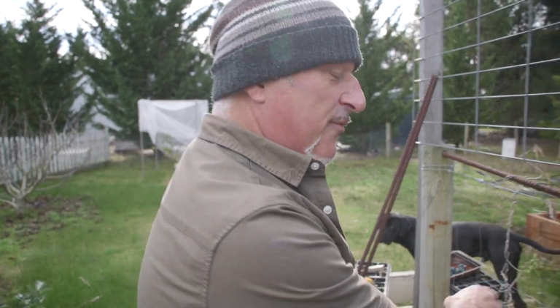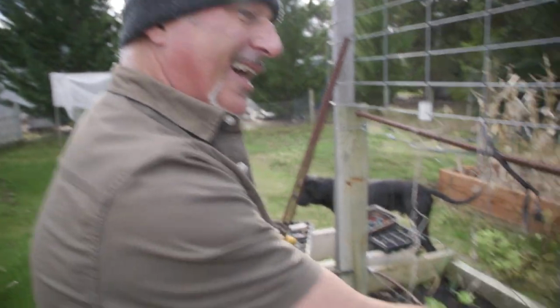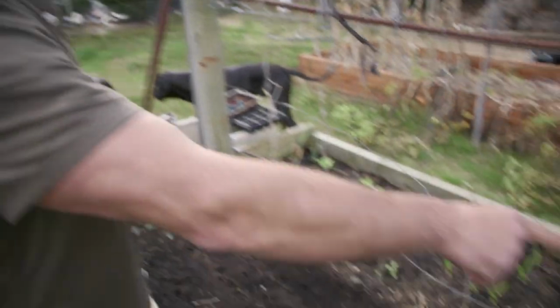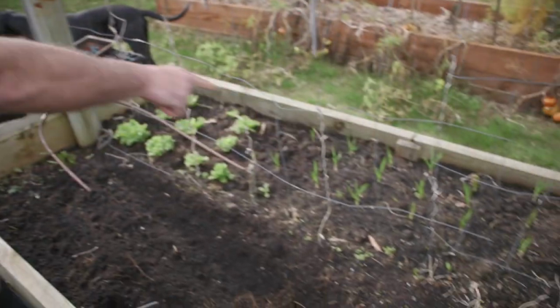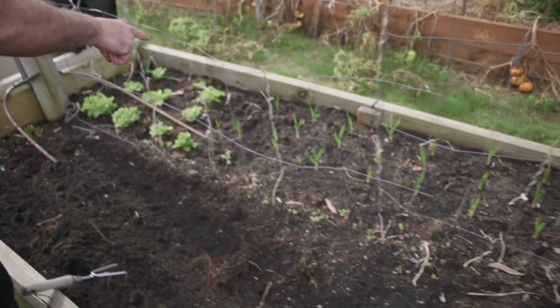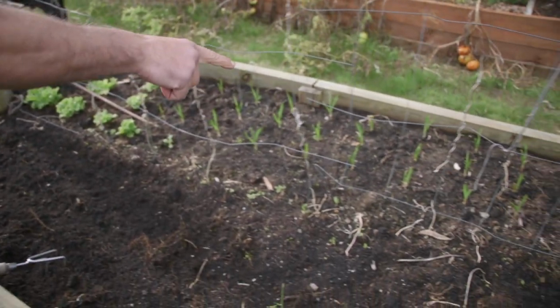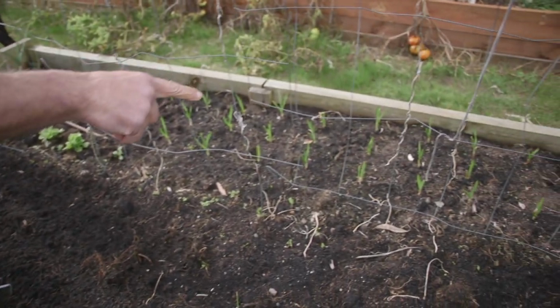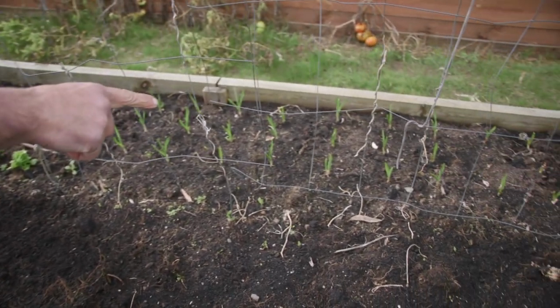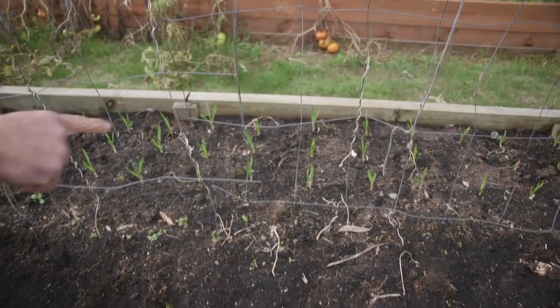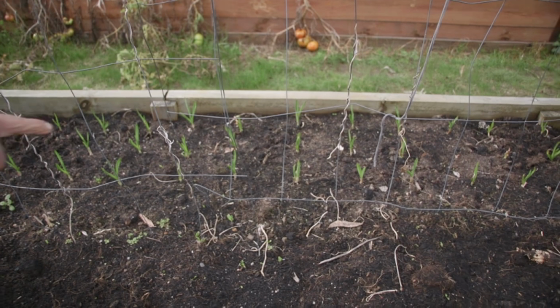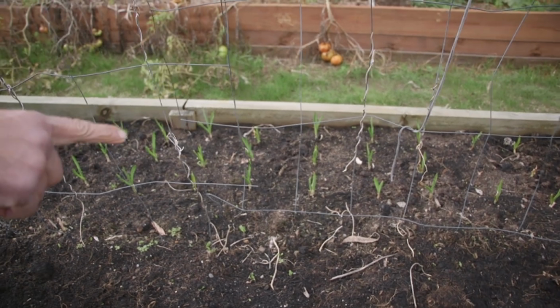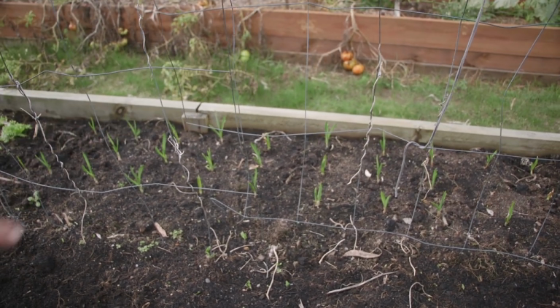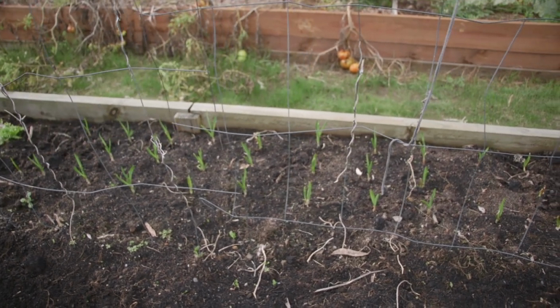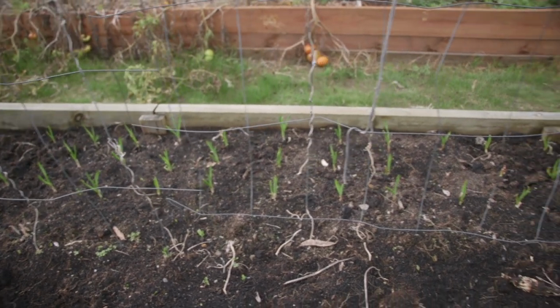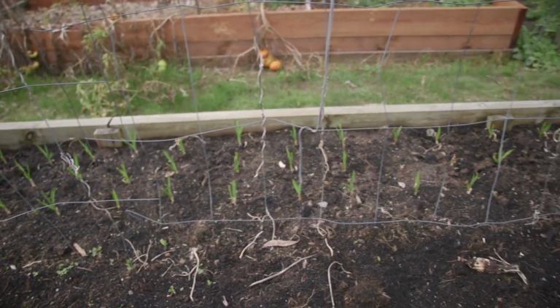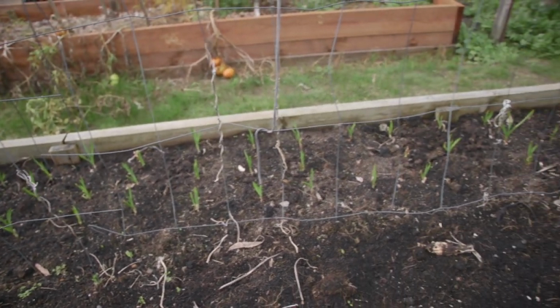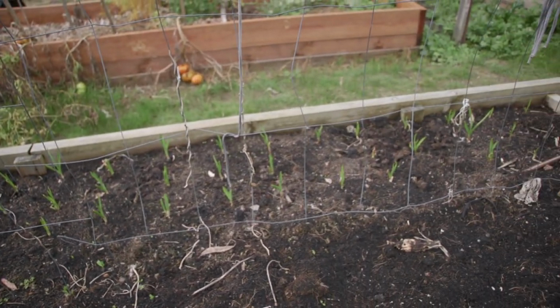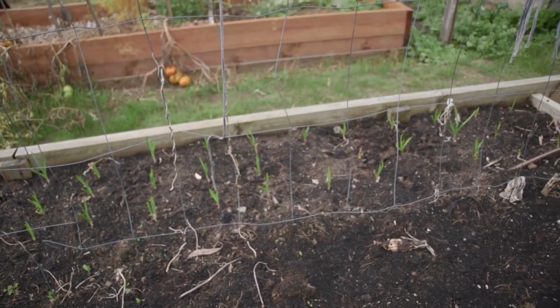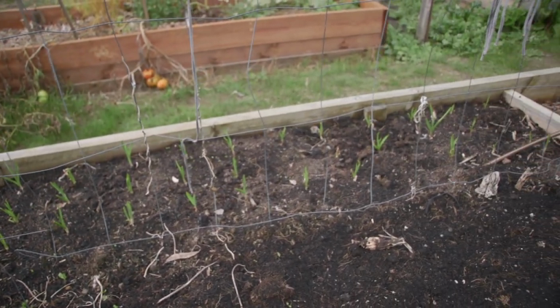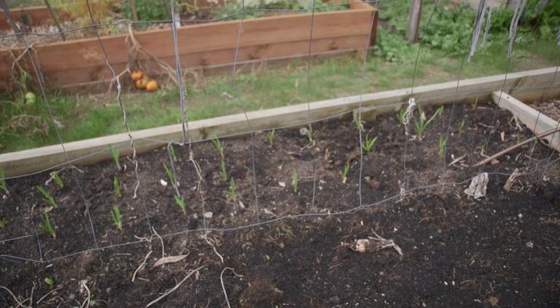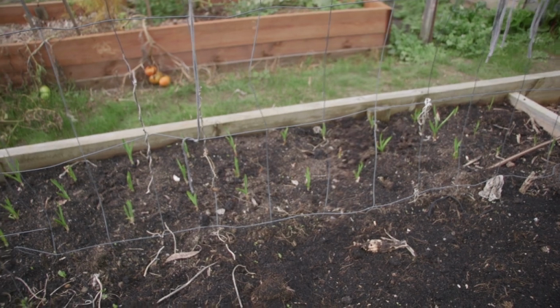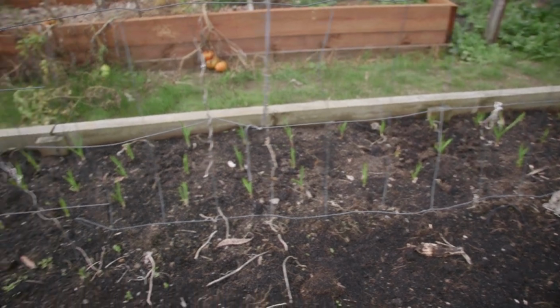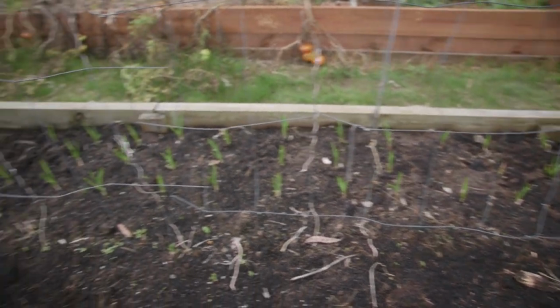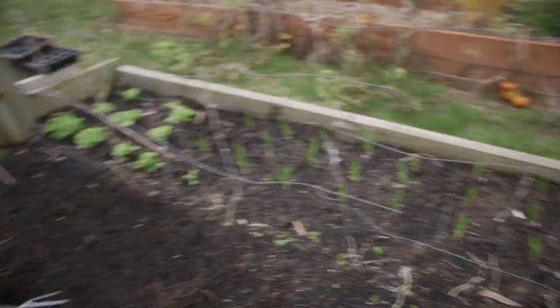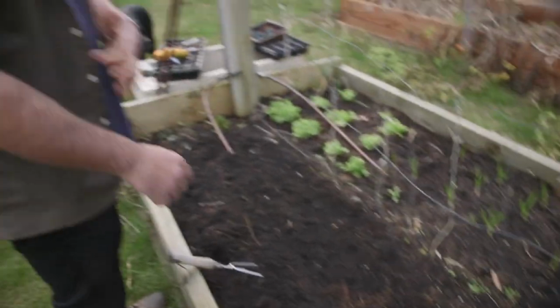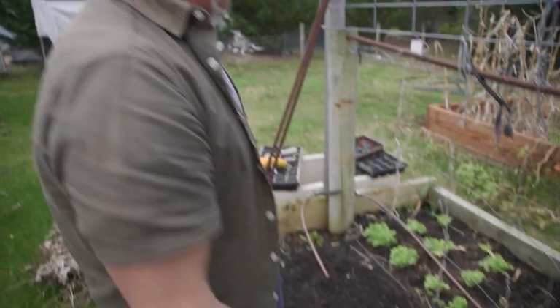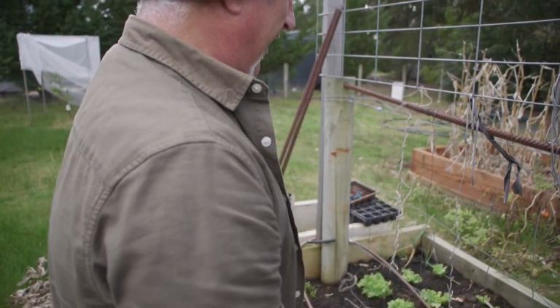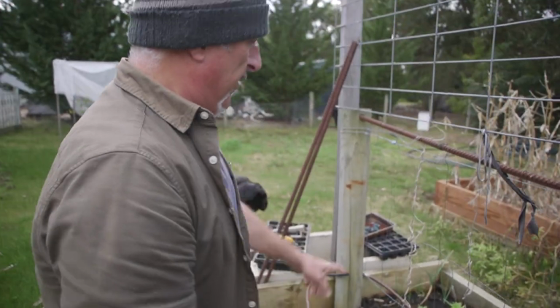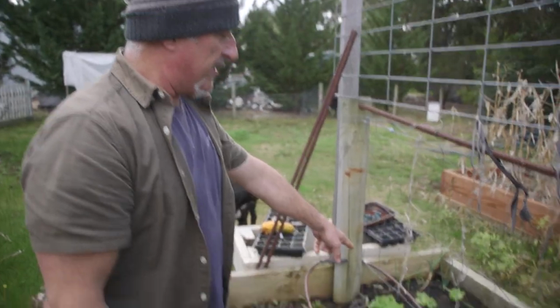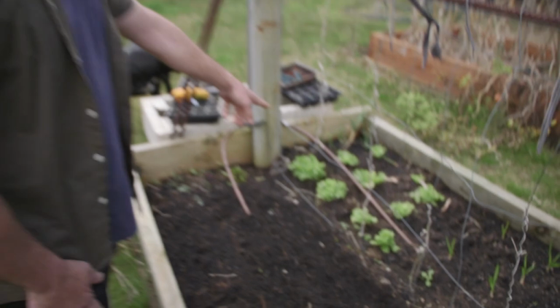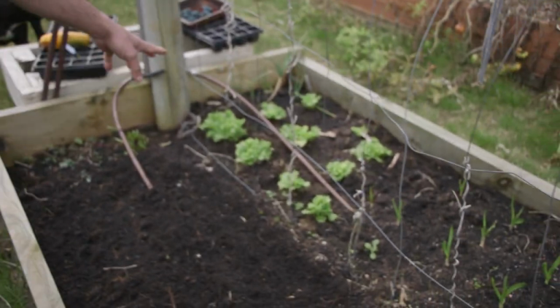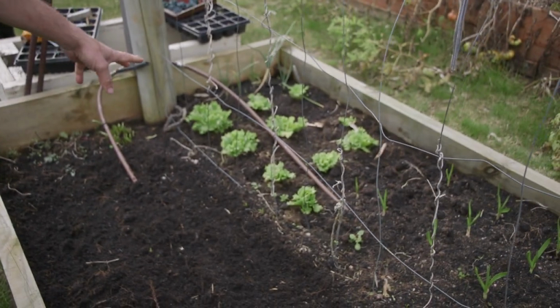We've done garlic on the other side — have a look at them. They're about two weeks old and they're jumping out of the ground. And you know what's helping them along? It's the liquid gold and EK butch applied on it. Do that every couple of weeks at half strength and they're going nuts. And so our lettuce over there.